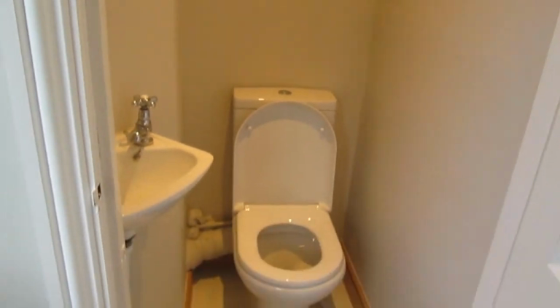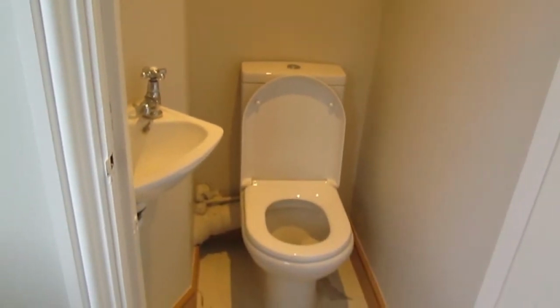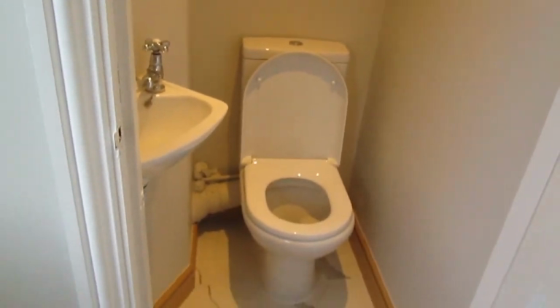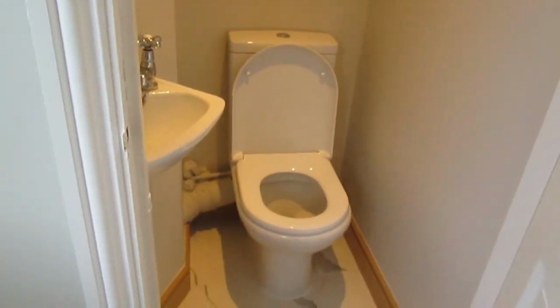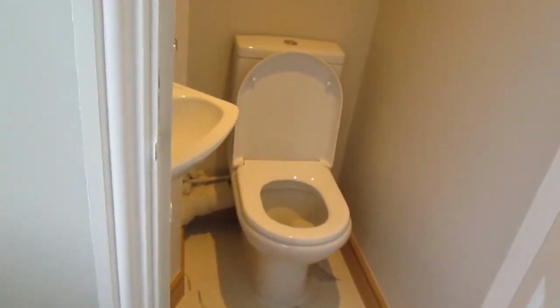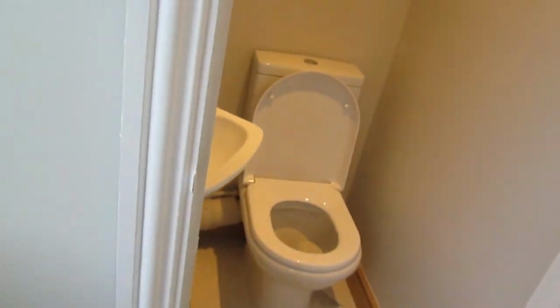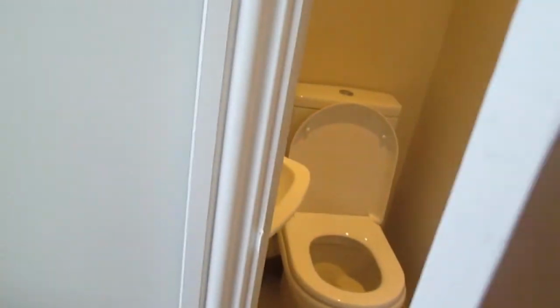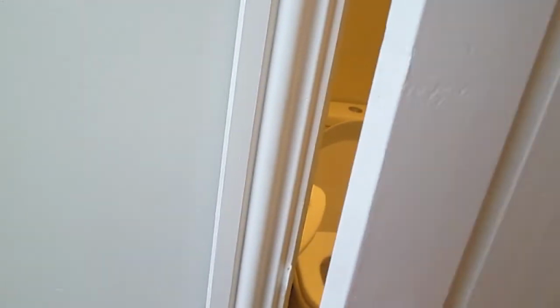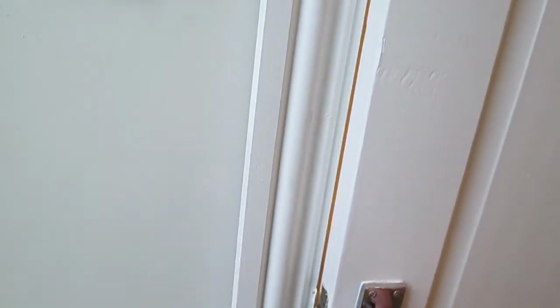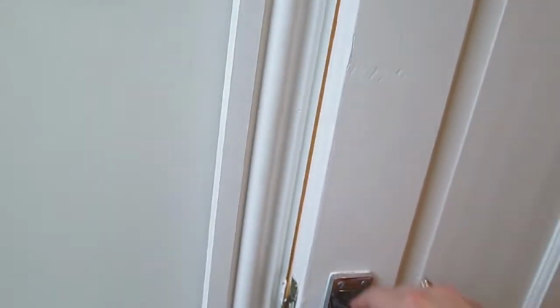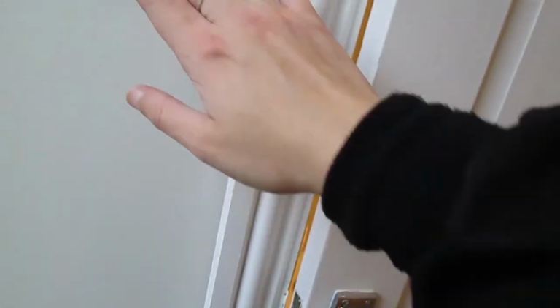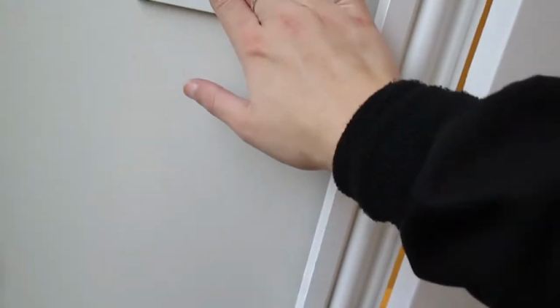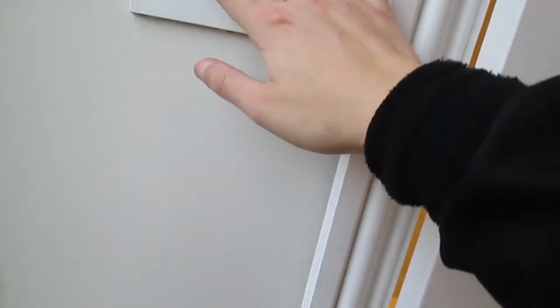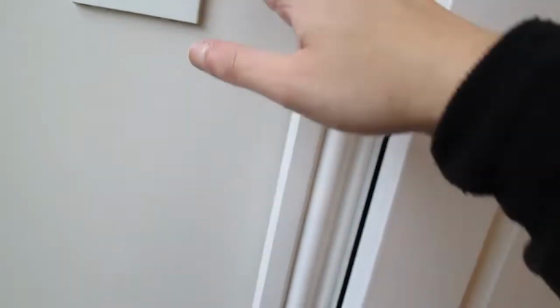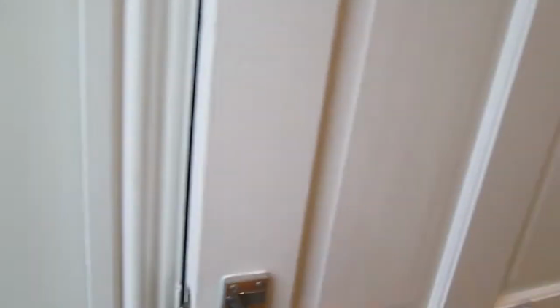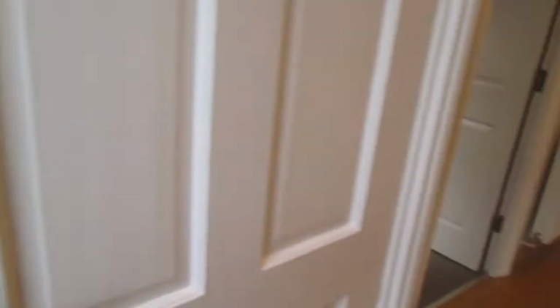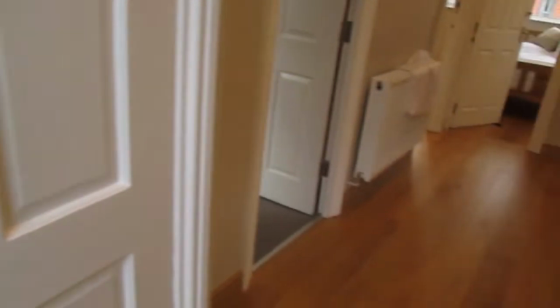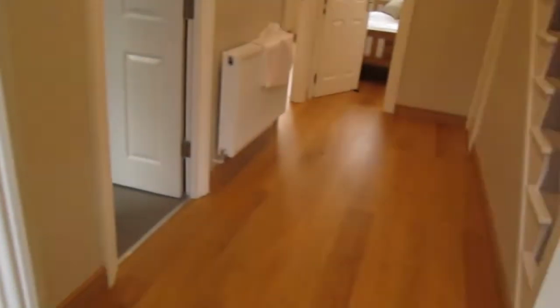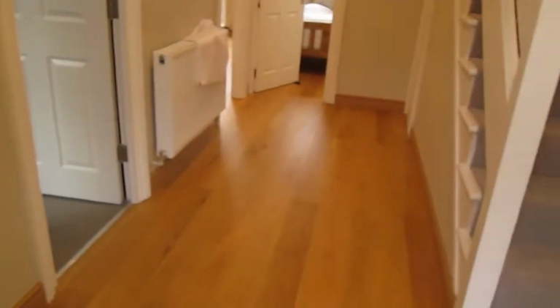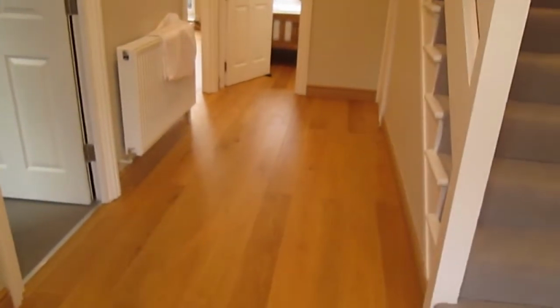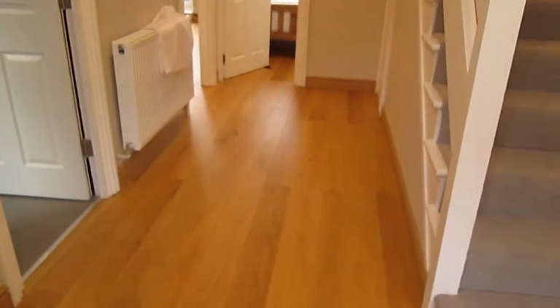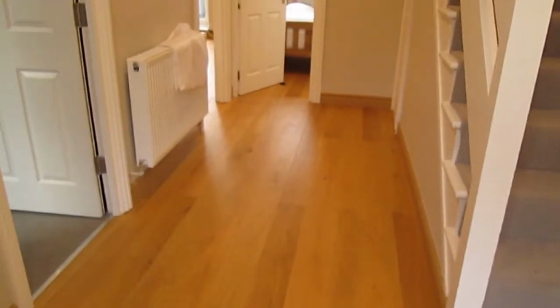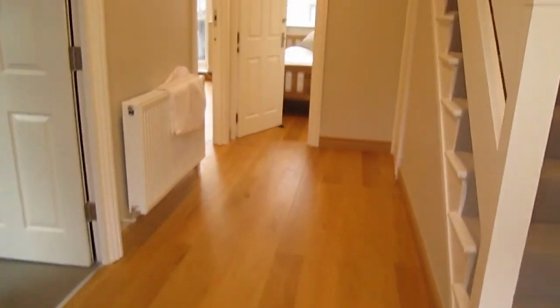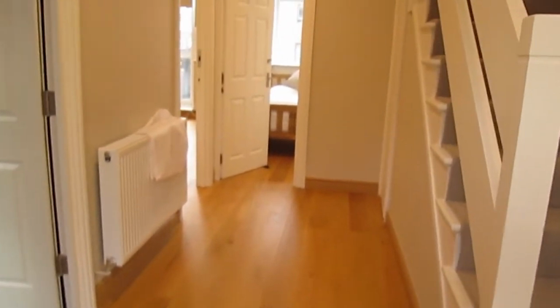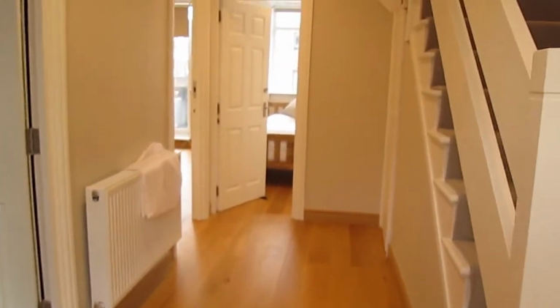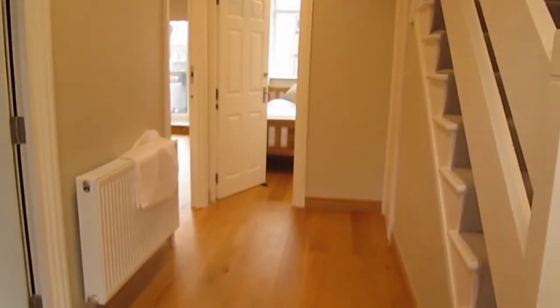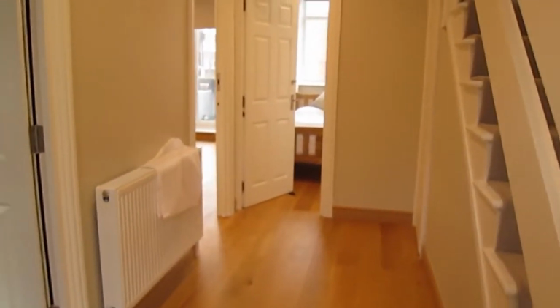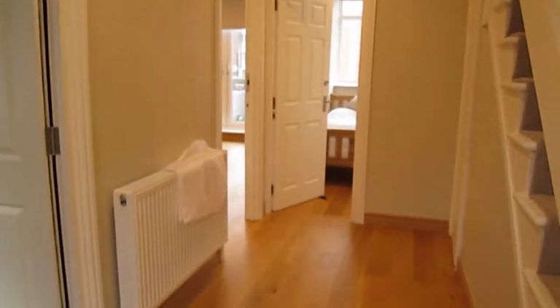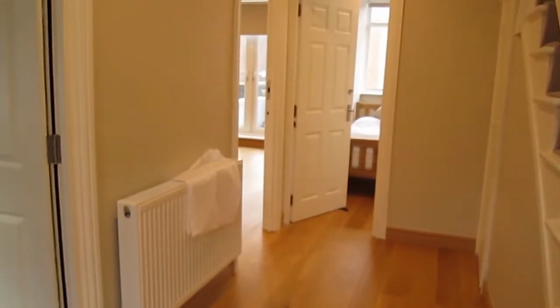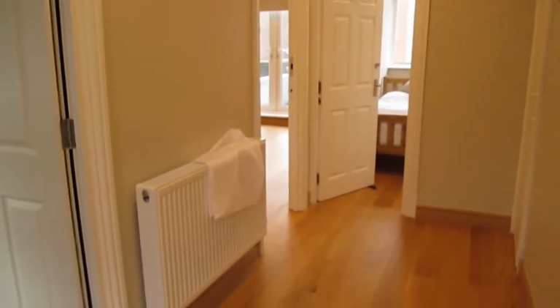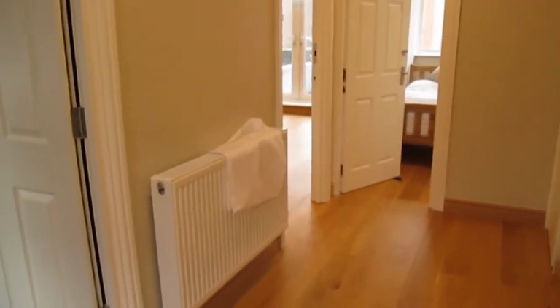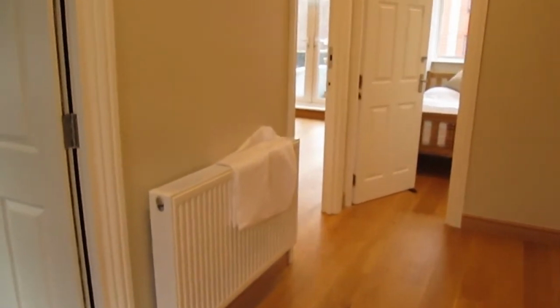The apartment is fully newly refurbished — all new floors and furniture.